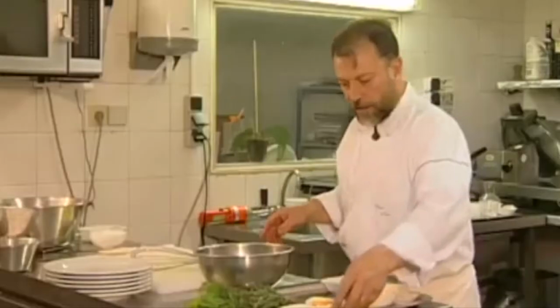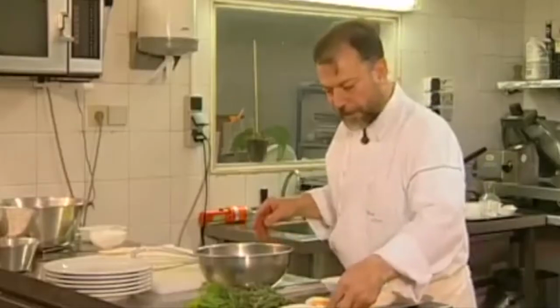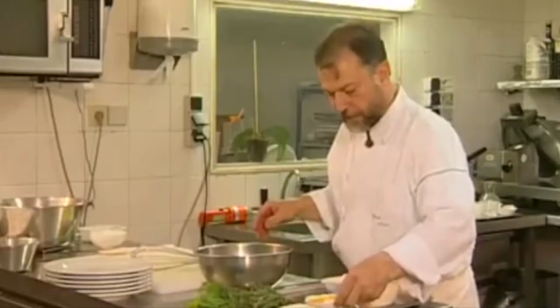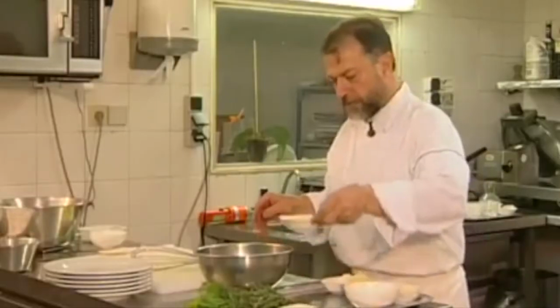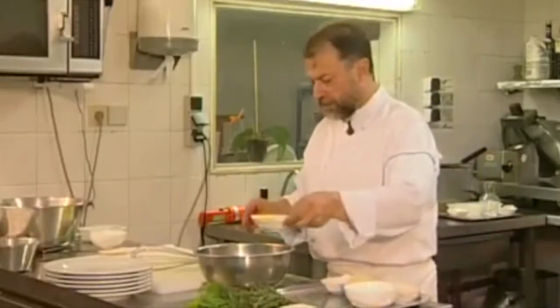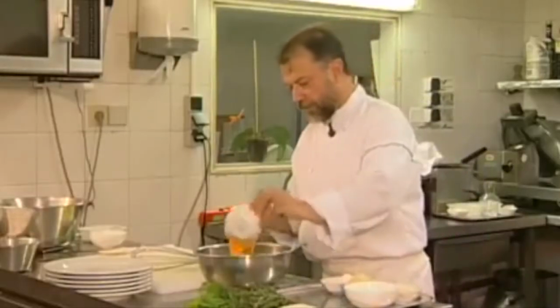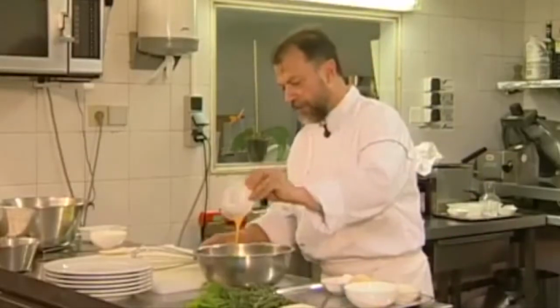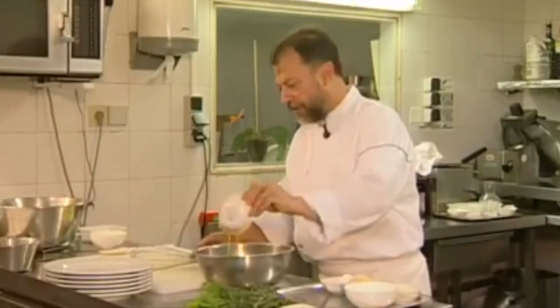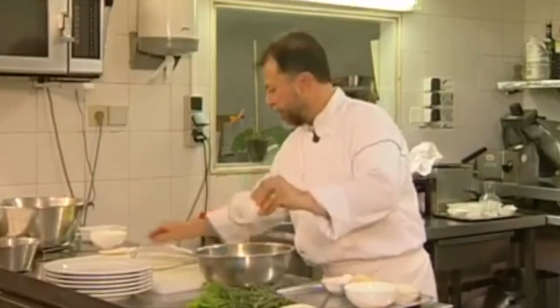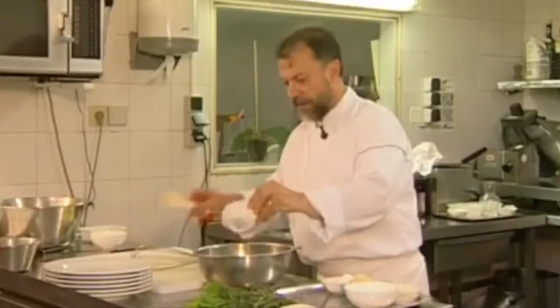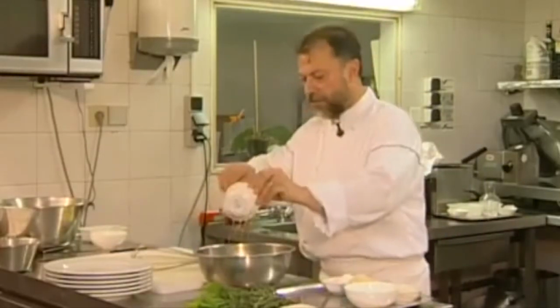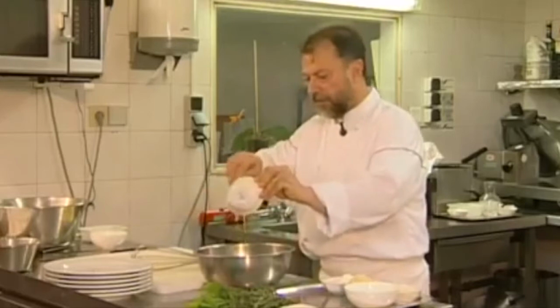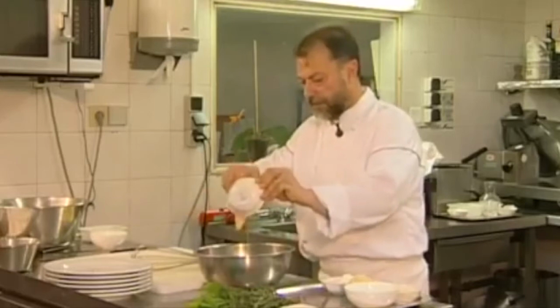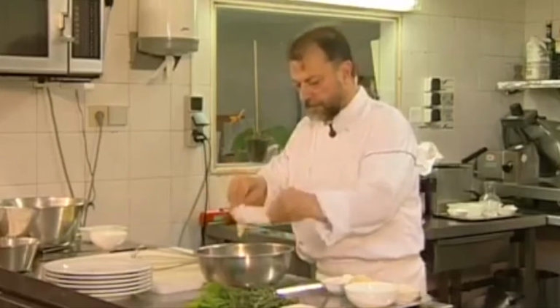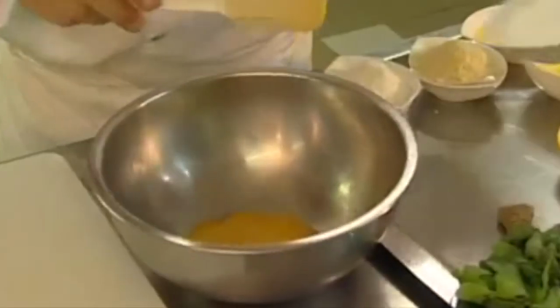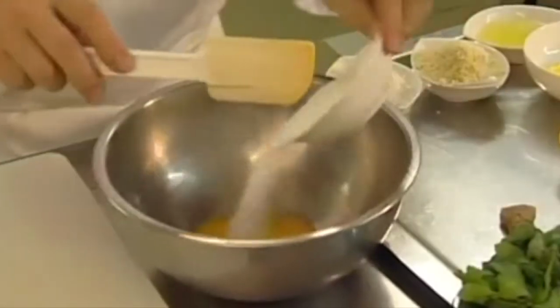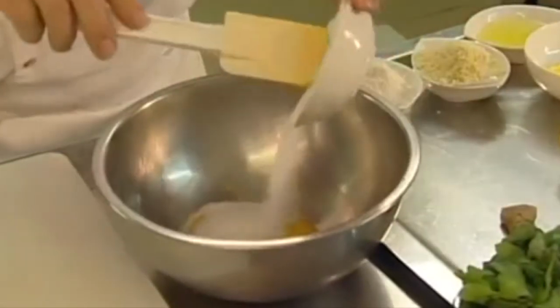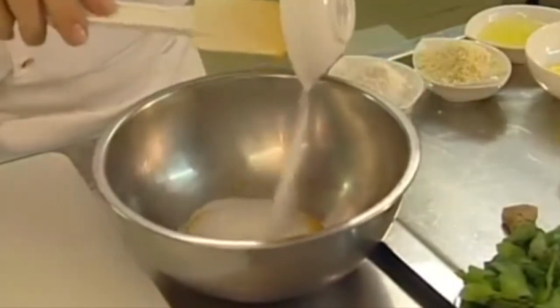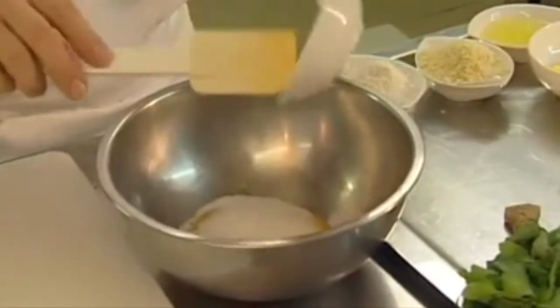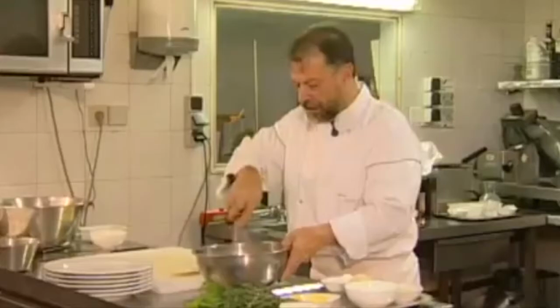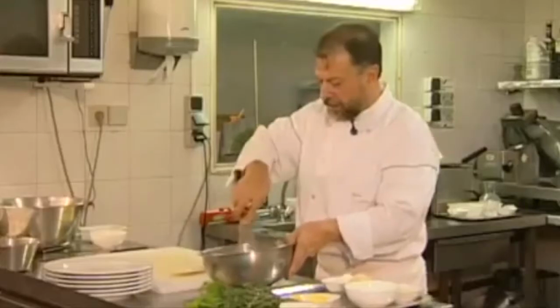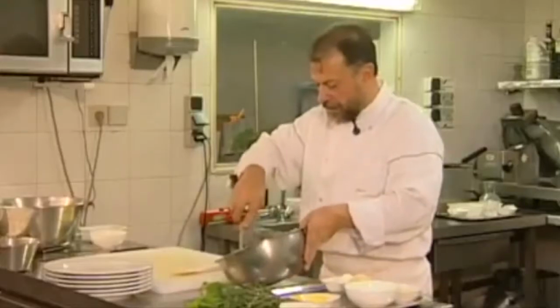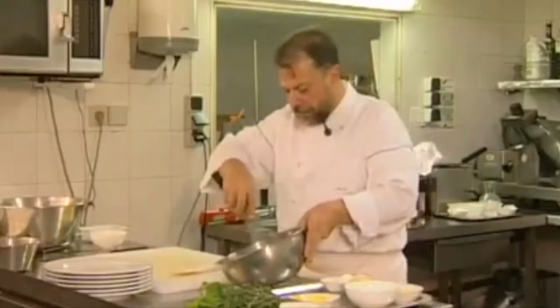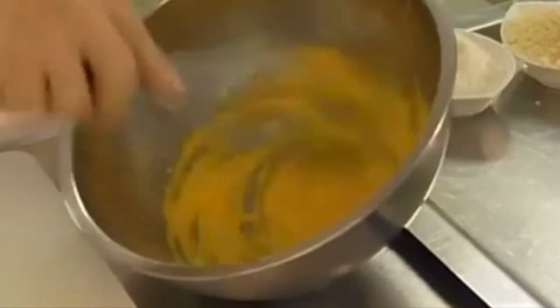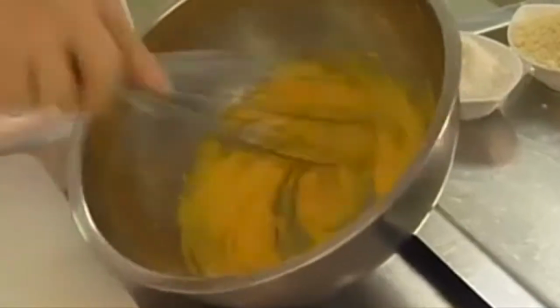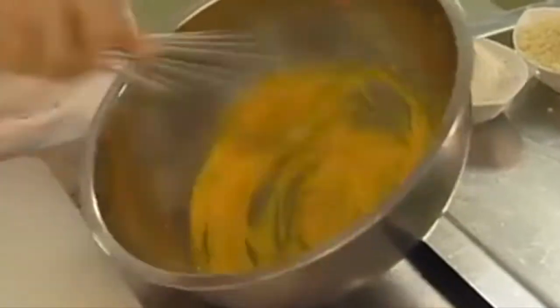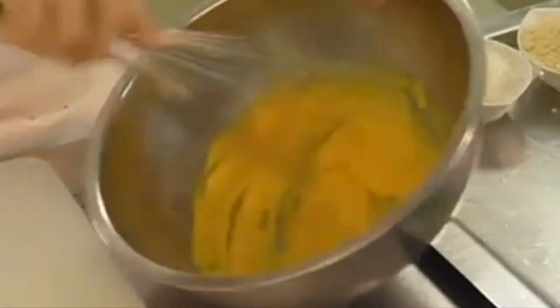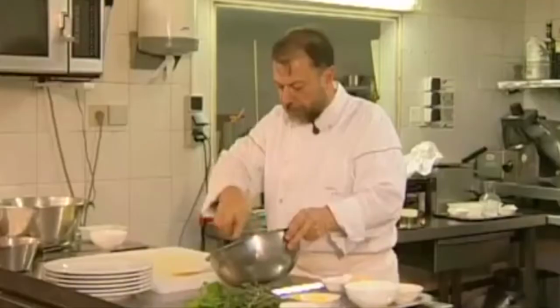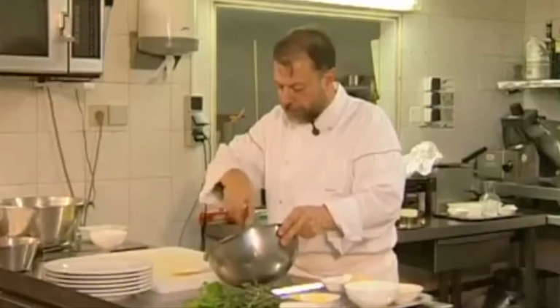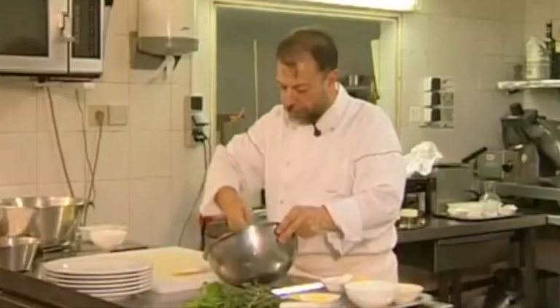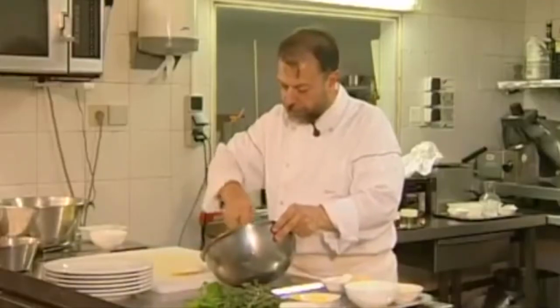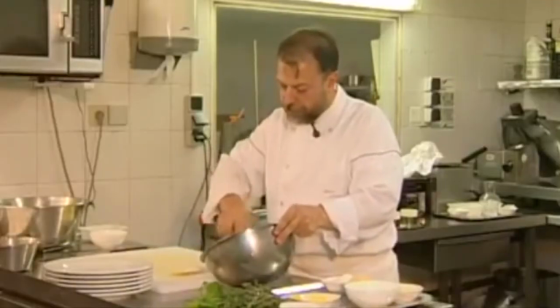Start by blanching my egg yolks in 80 grams of sugar. Blanching consists of stirring it round quite quickly so the sugar doesn't cook the egg yolk.